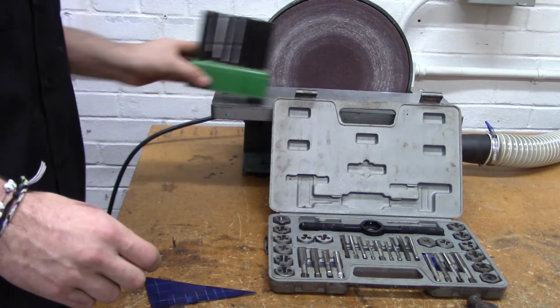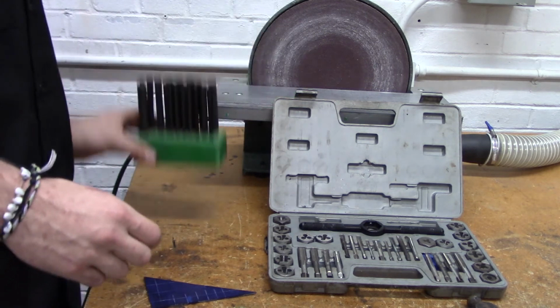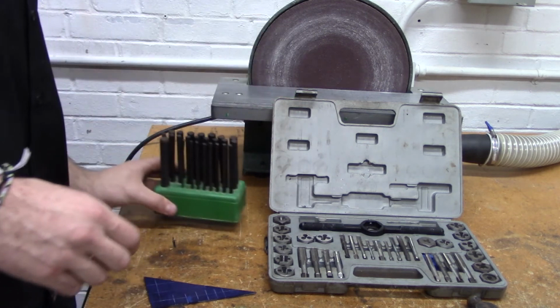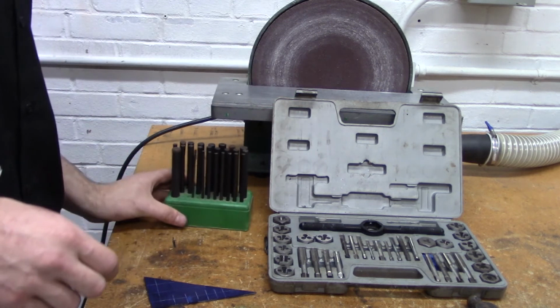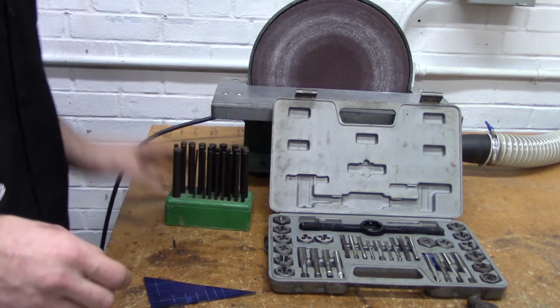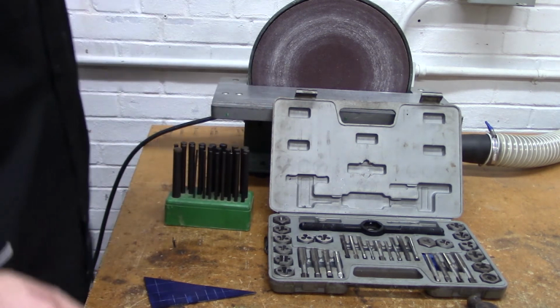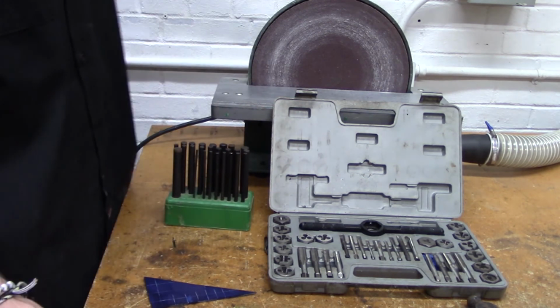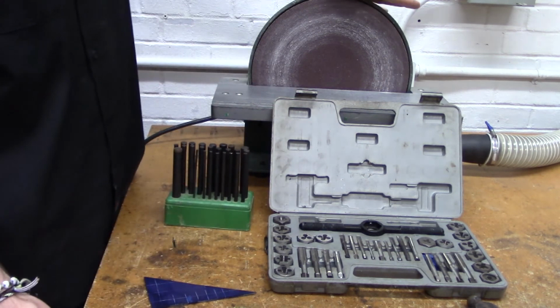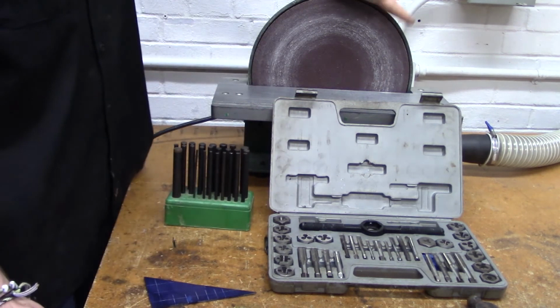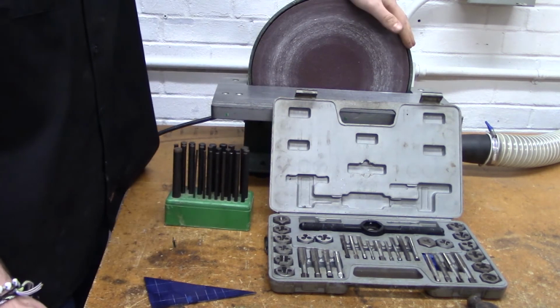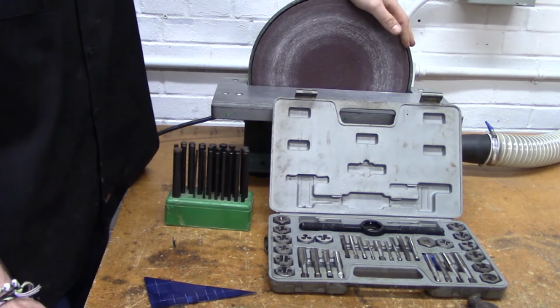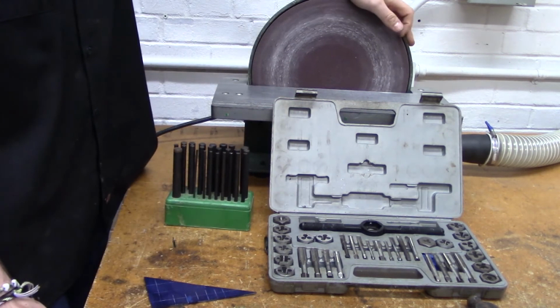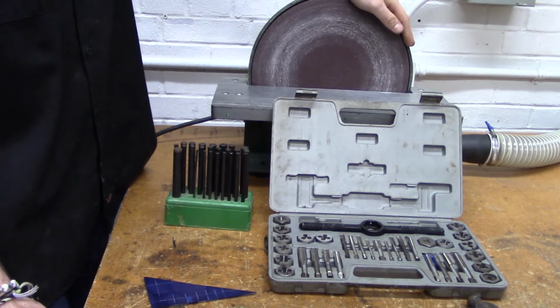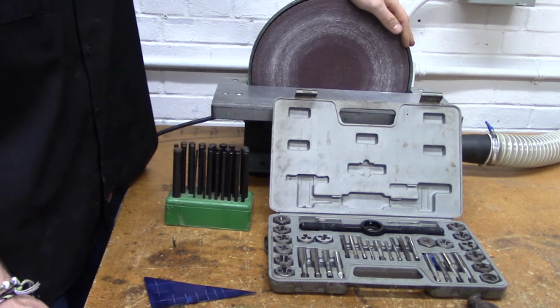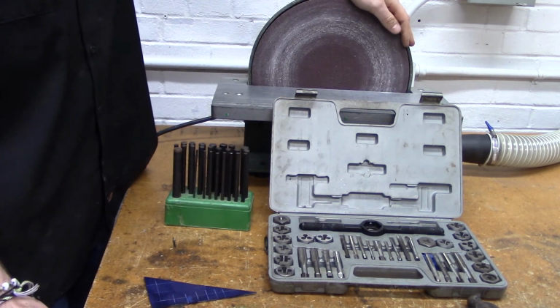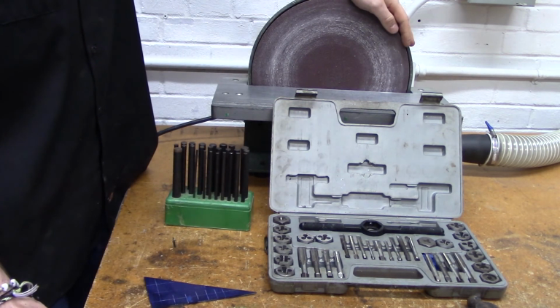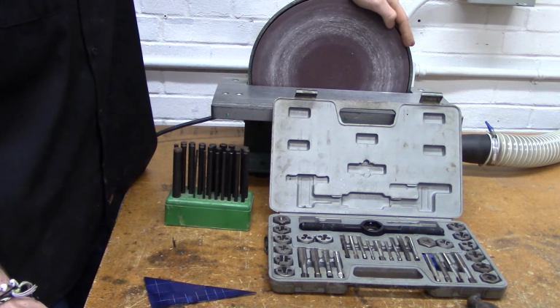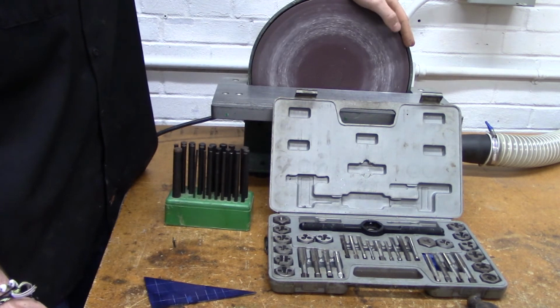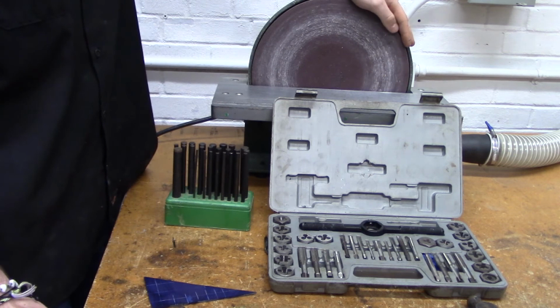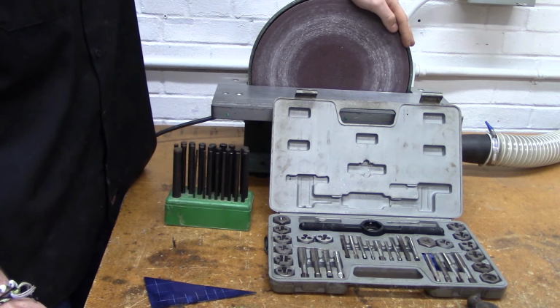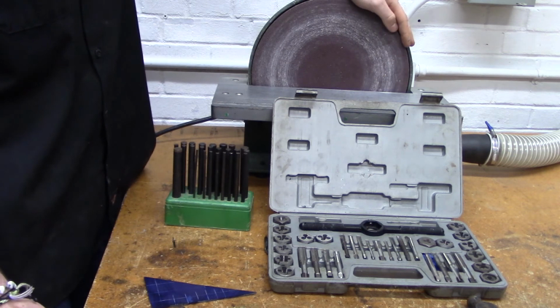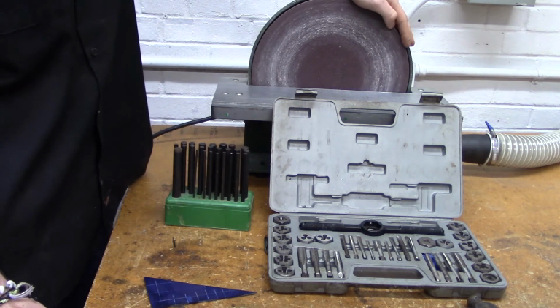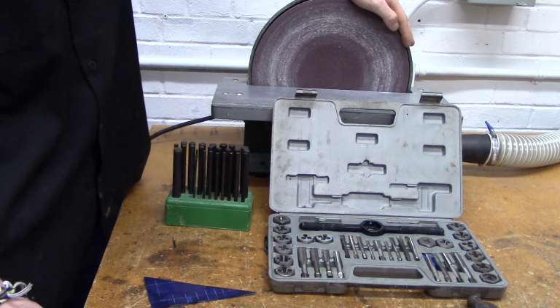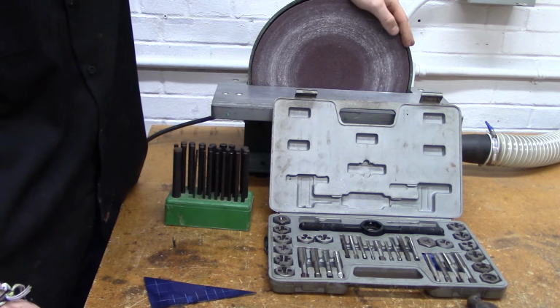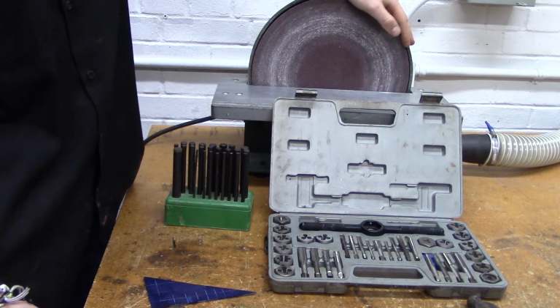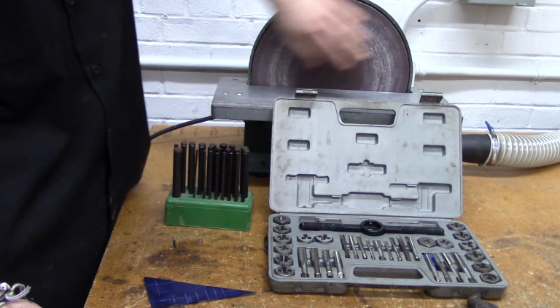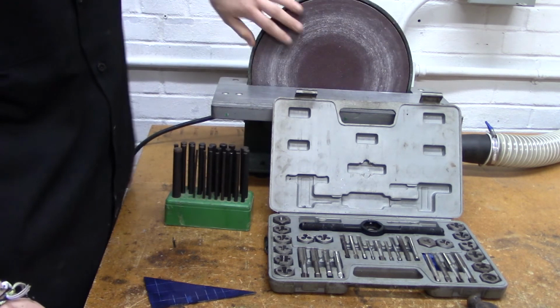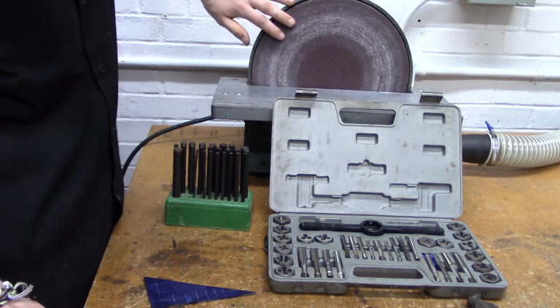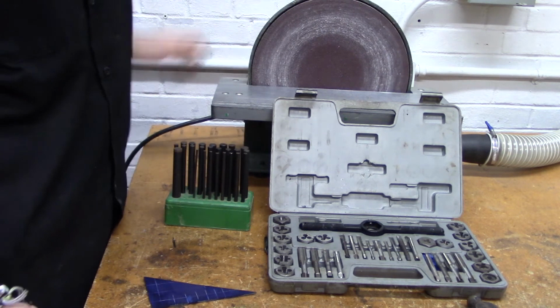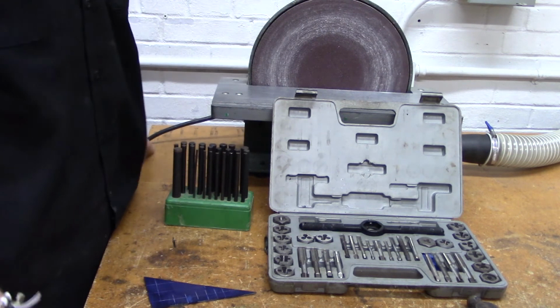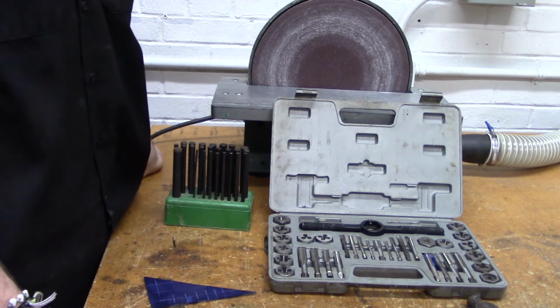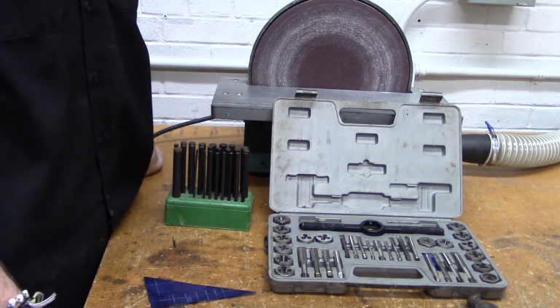Finally, a sander can be used to take off rough burrs and edges, or to bring something into final dimension after it has been sawn.